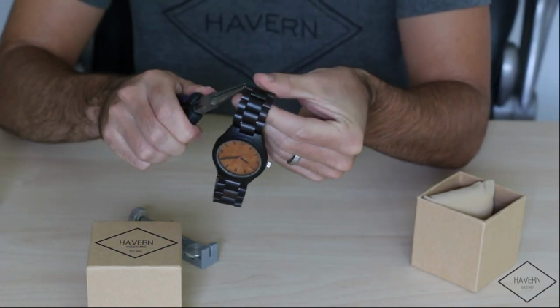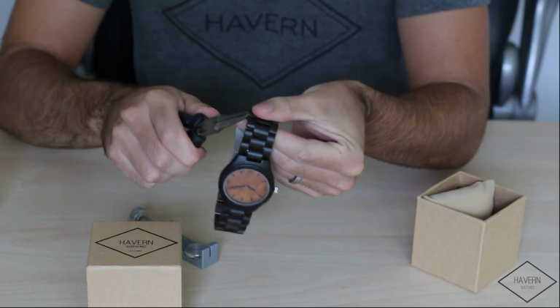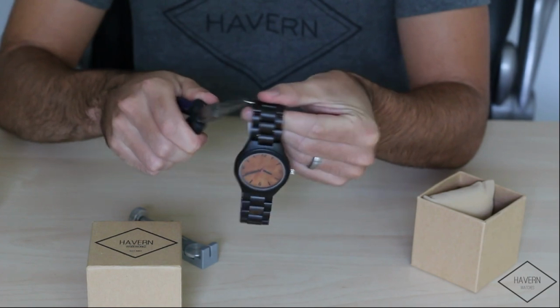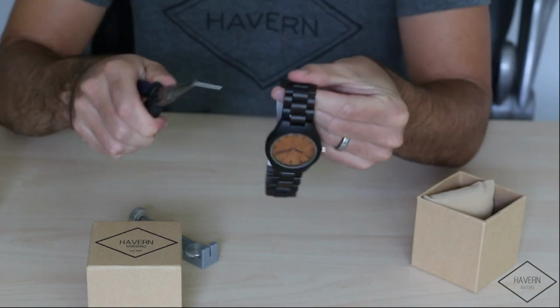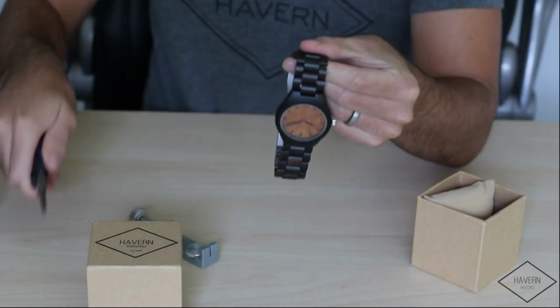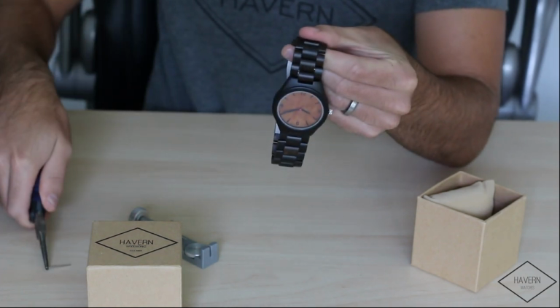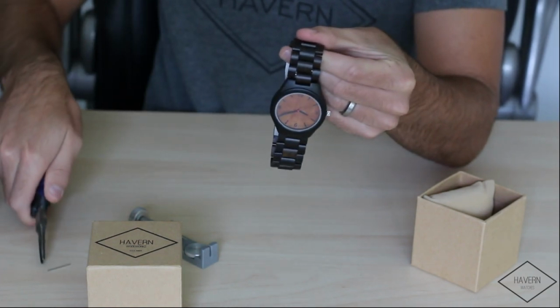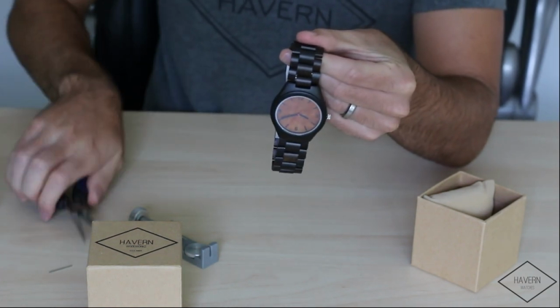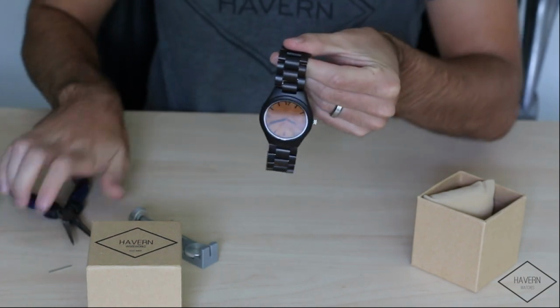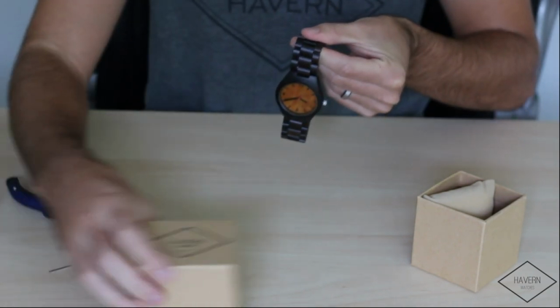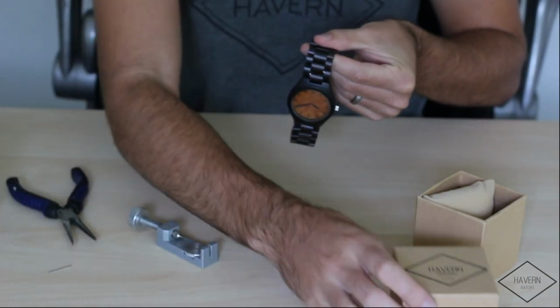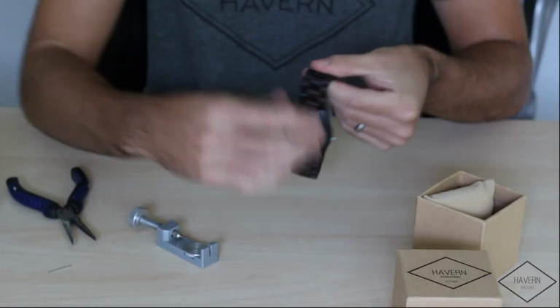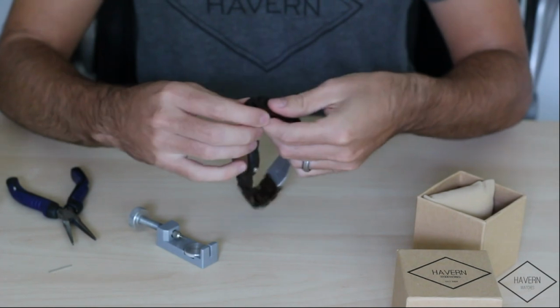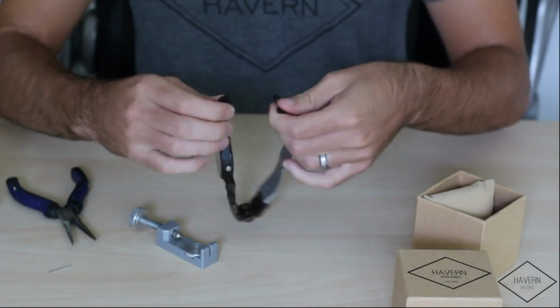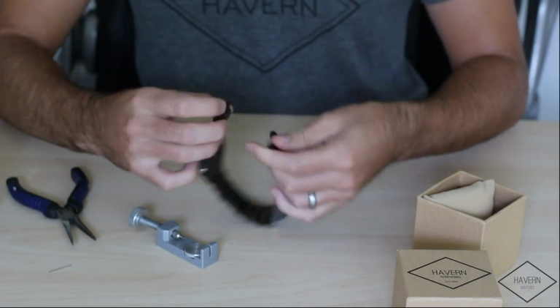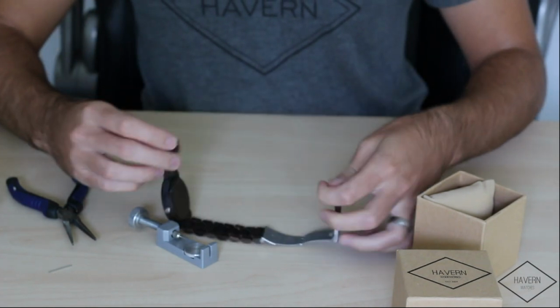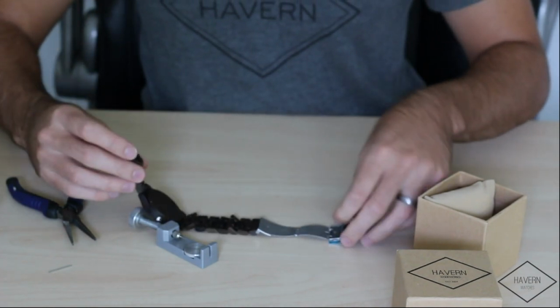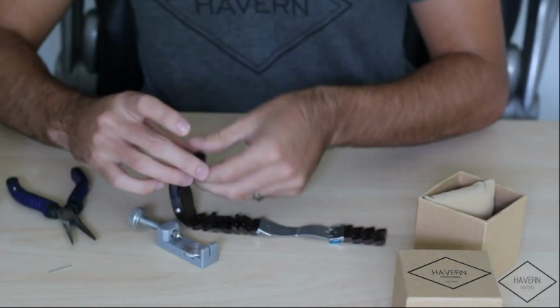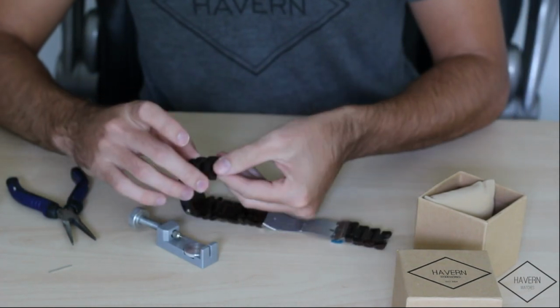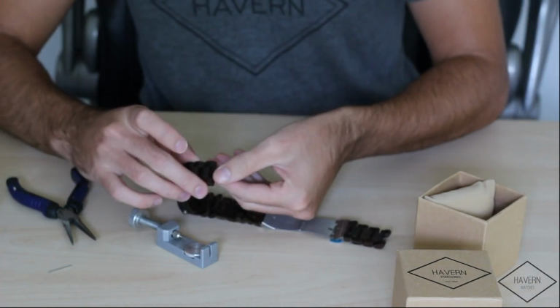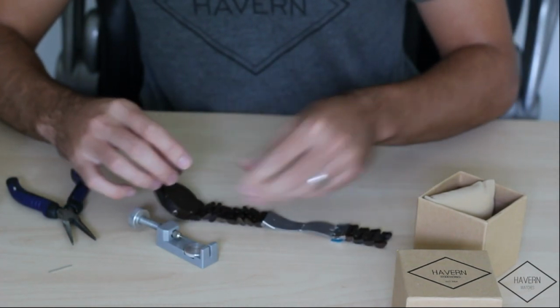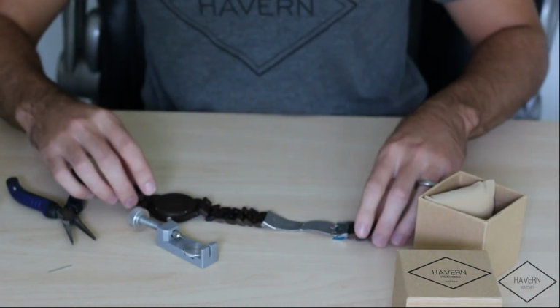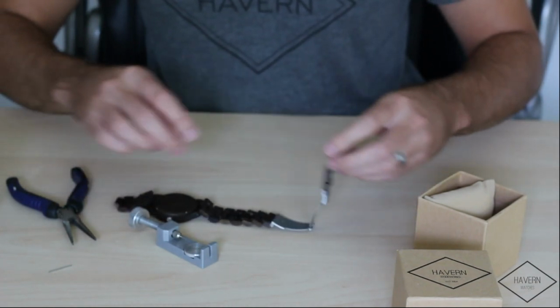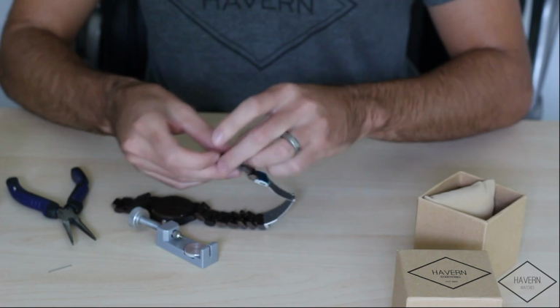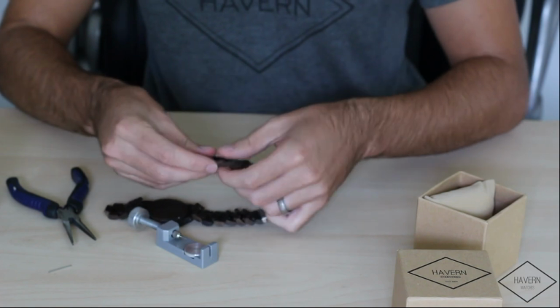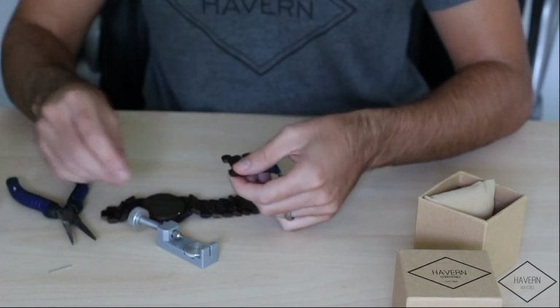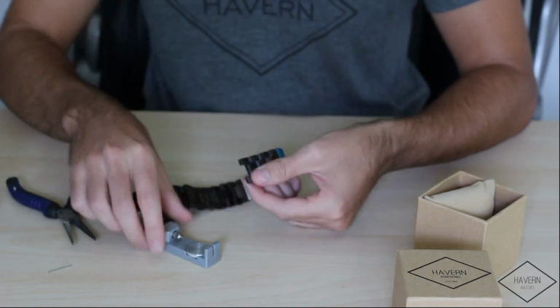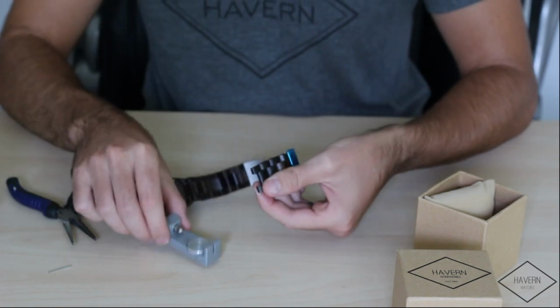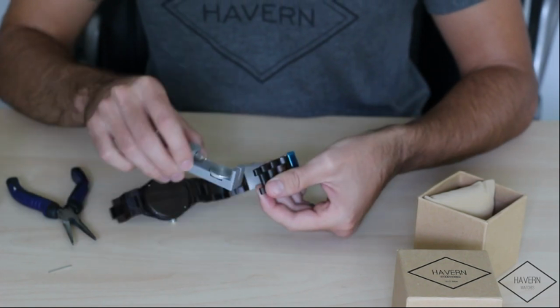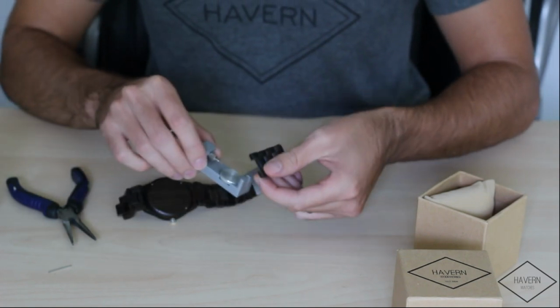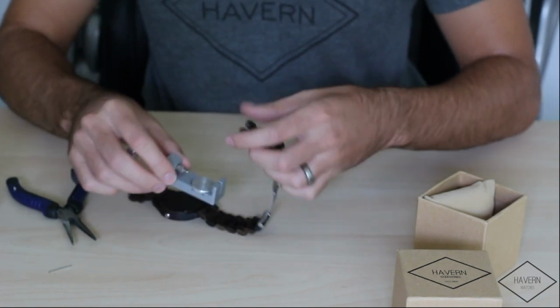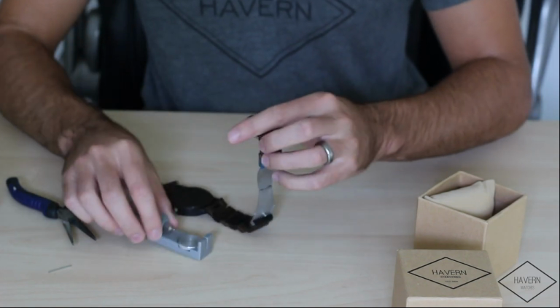This is where your needle nose pliers come in. Move this out of the way. So there we have the clasp open. We're going to go ahead and complete the link removal on this side.